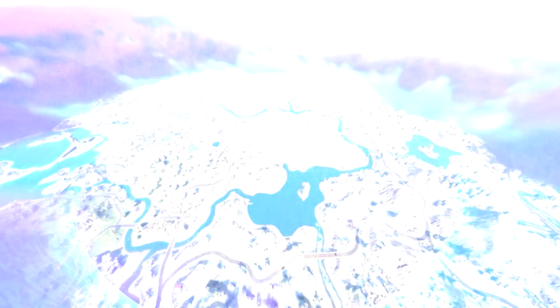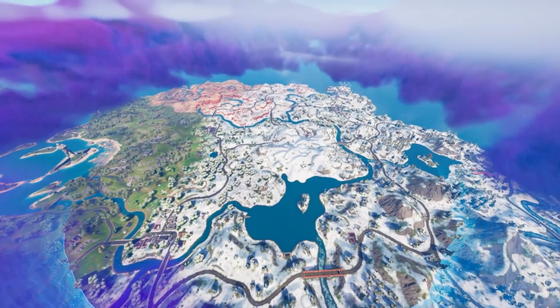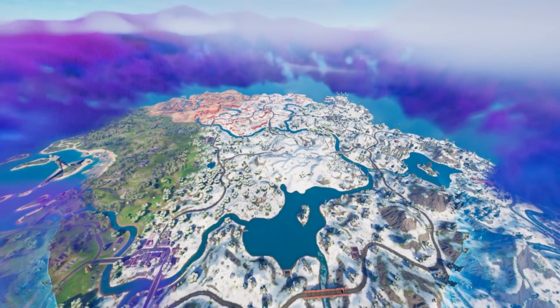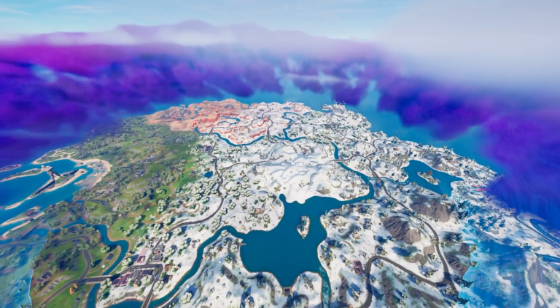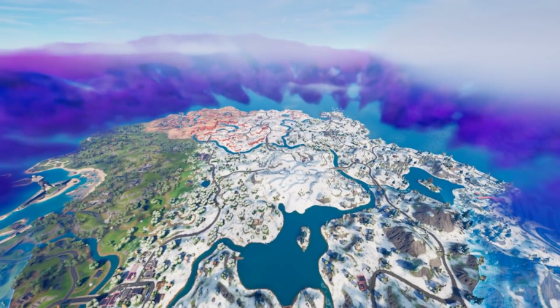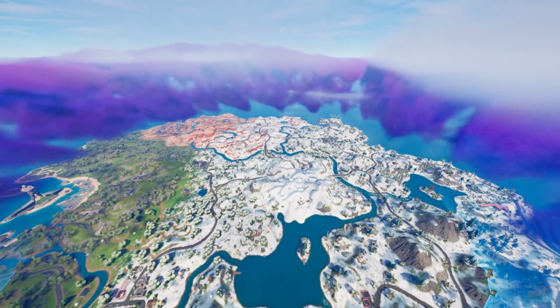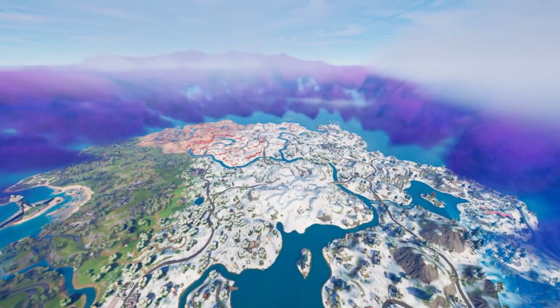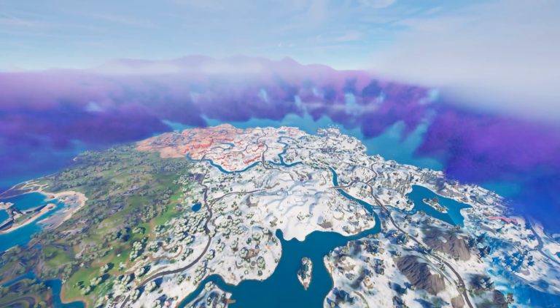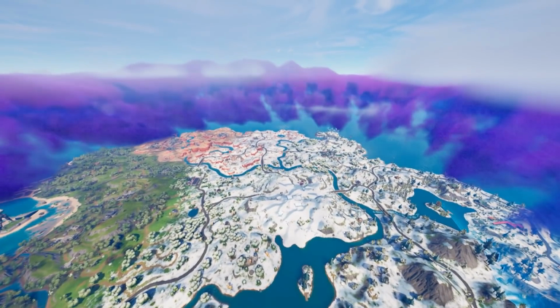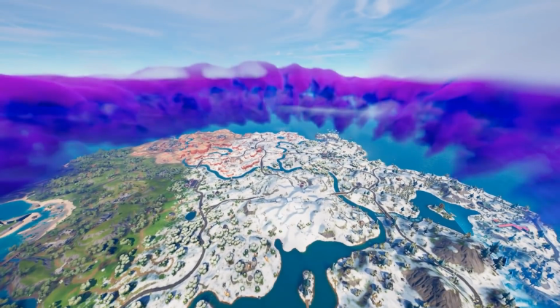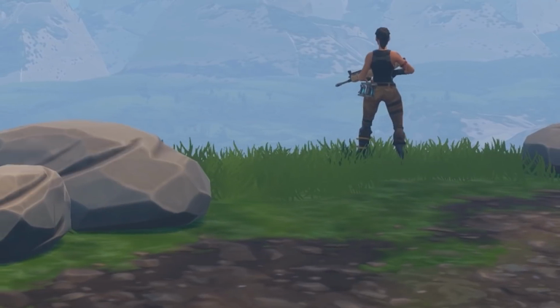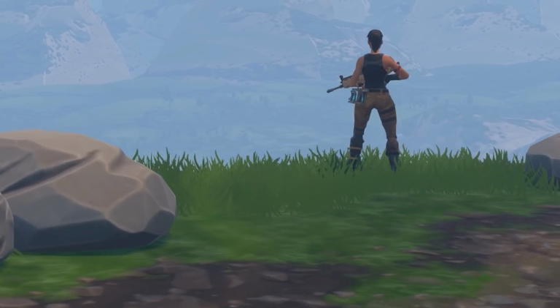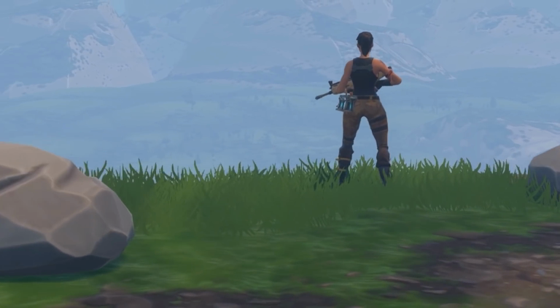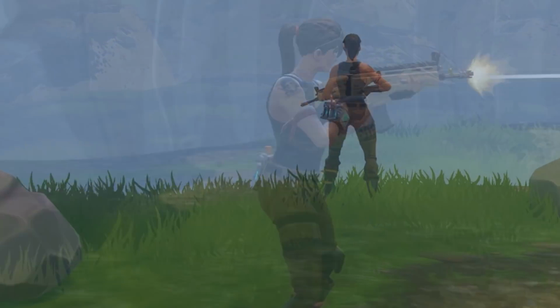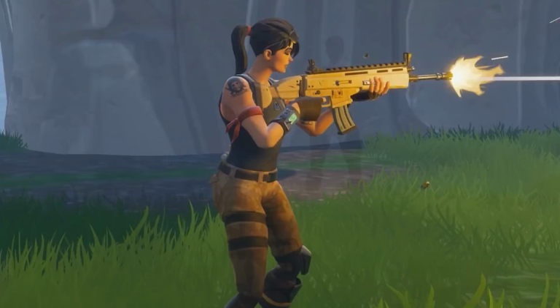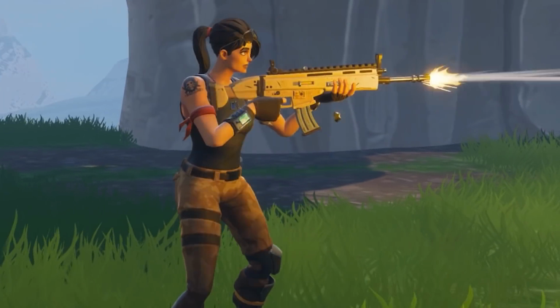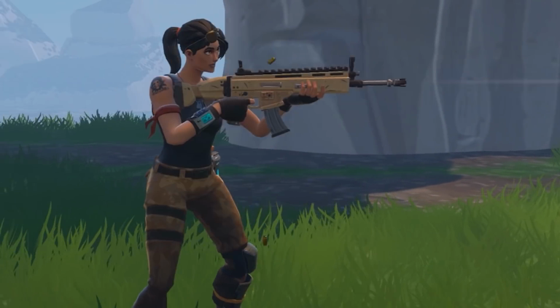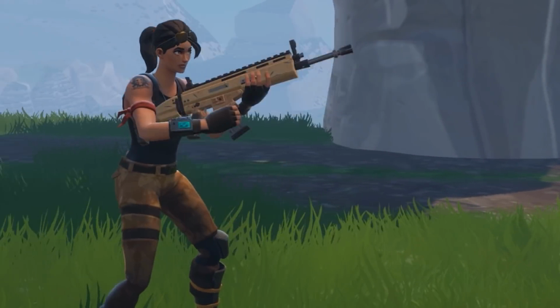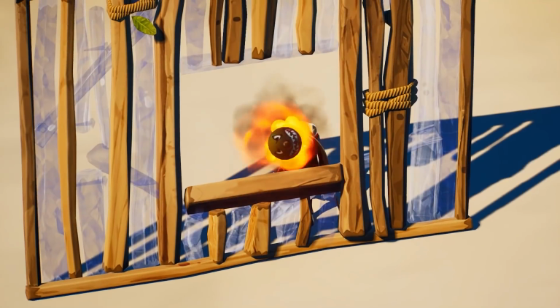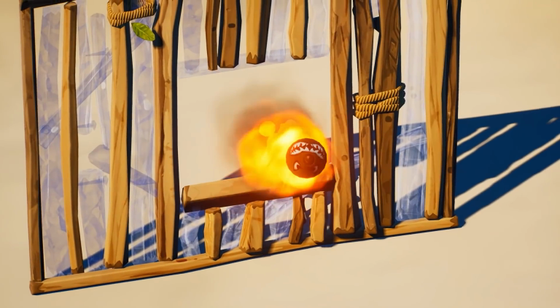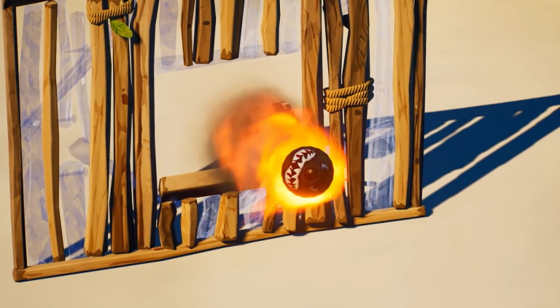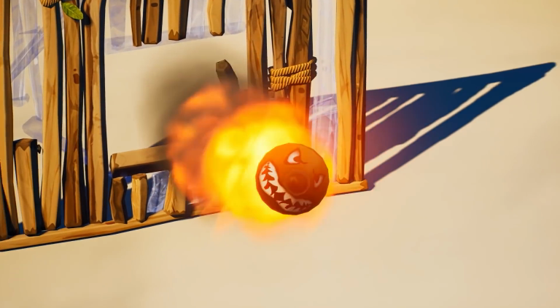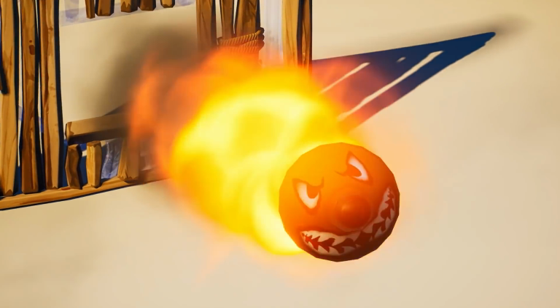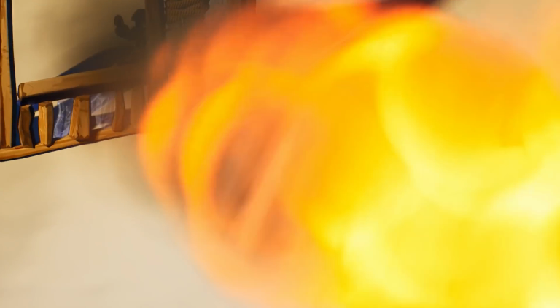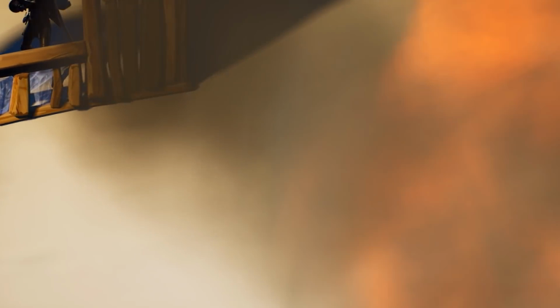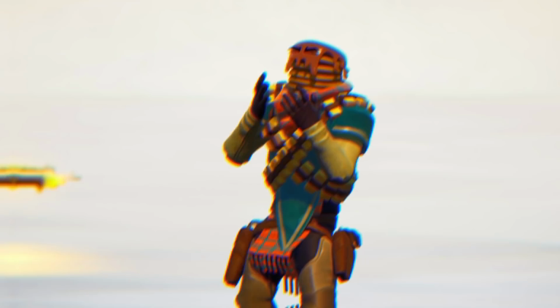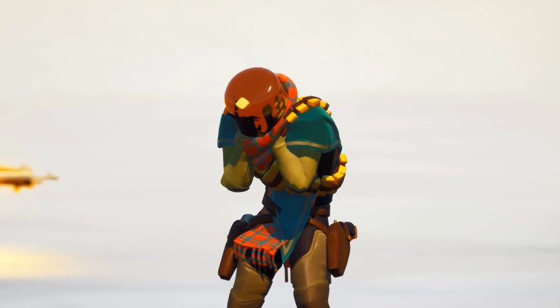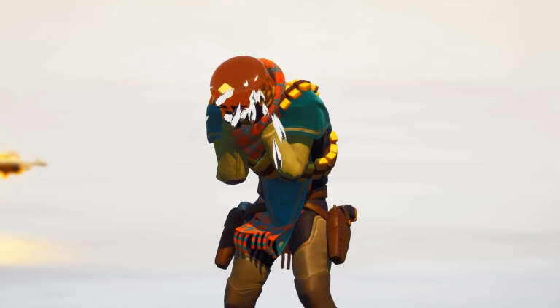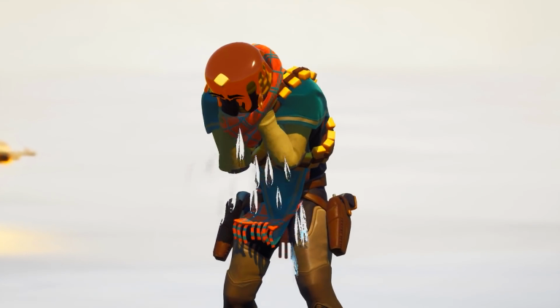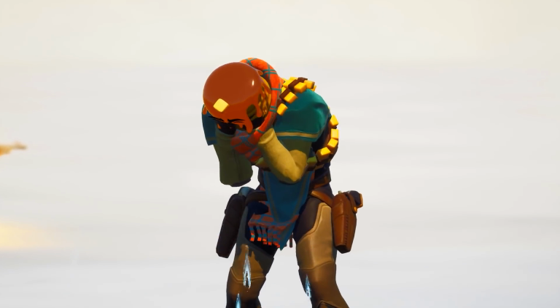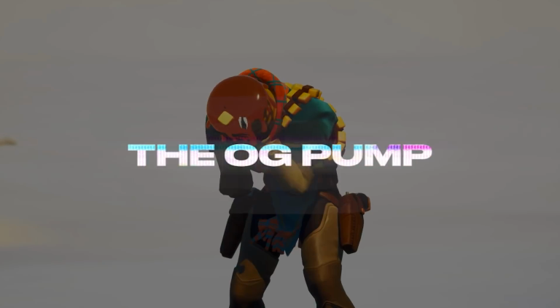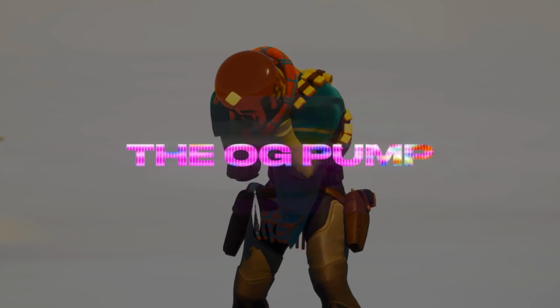Fortnite Chapter 3 has practically removed almost everything from the last chapter, including the SCAR, which has literally been in the game since day one. And just when you think we get to keep one thing from the old chapter, it gets removed. Of course, I'm talking about the OG Pump.